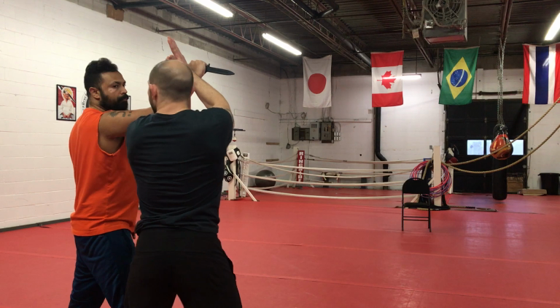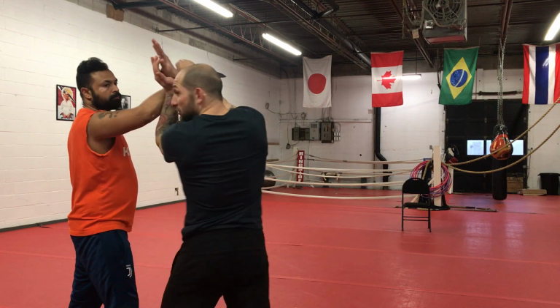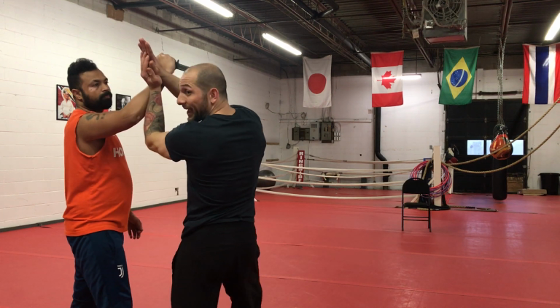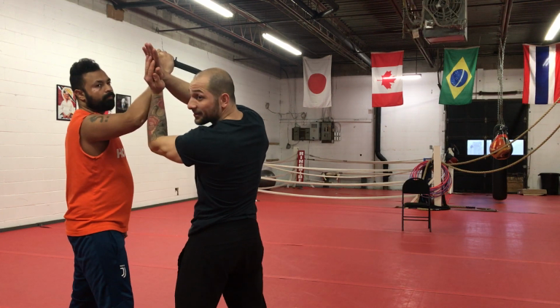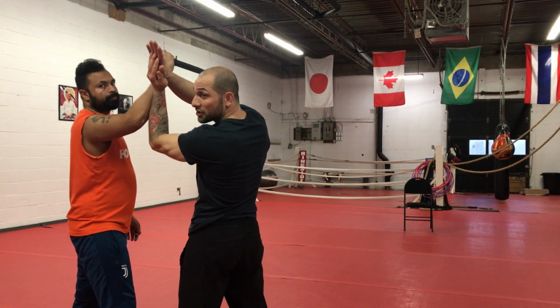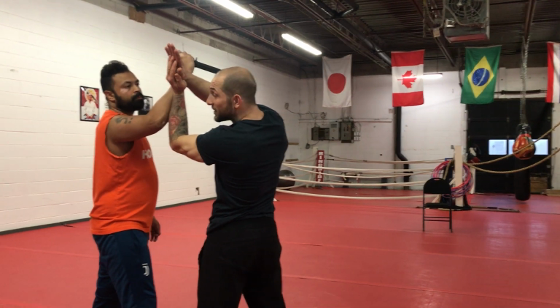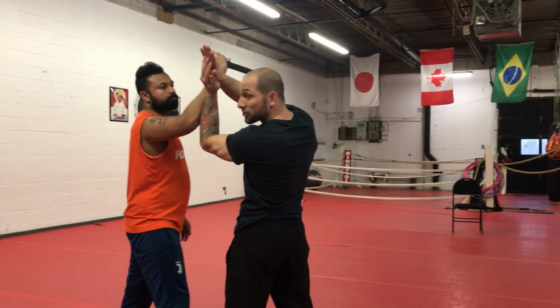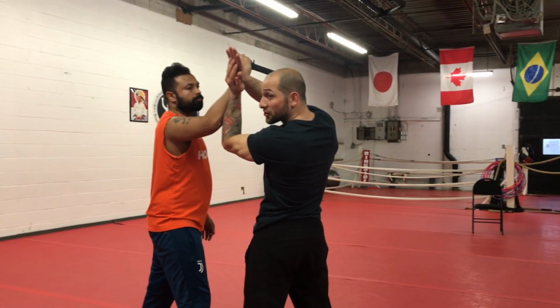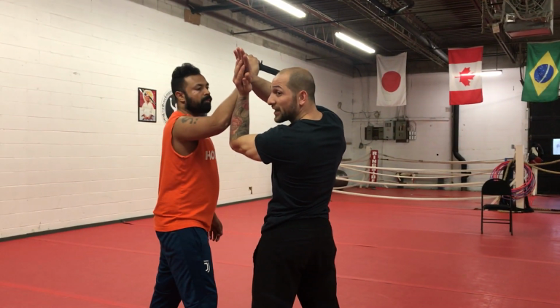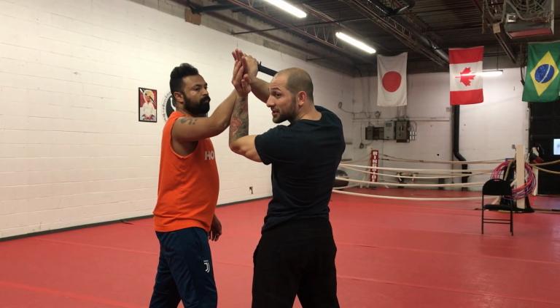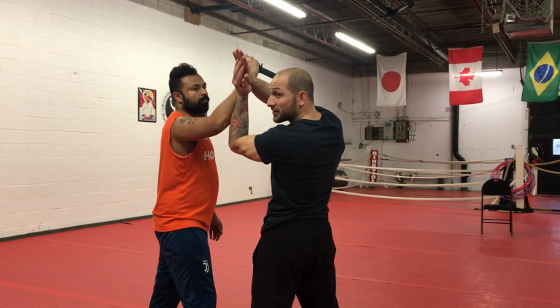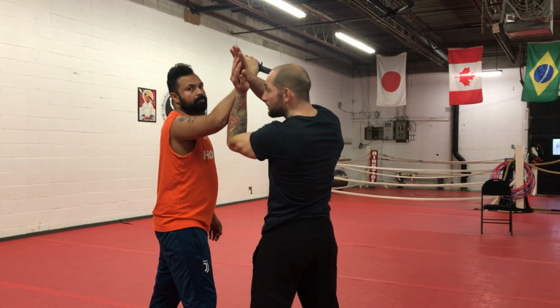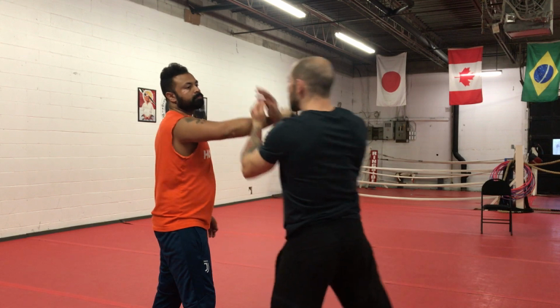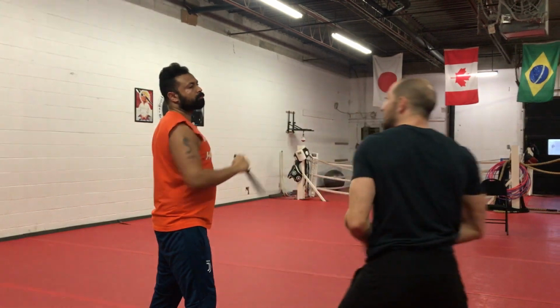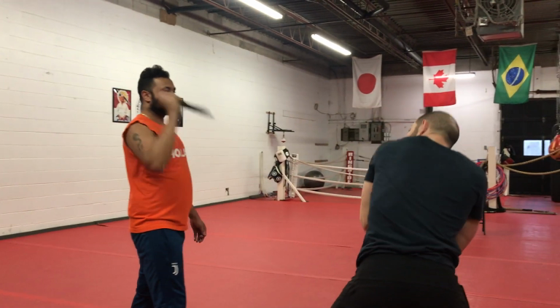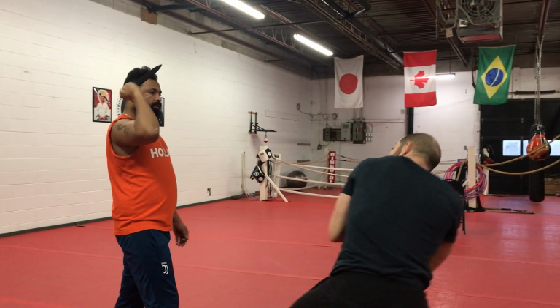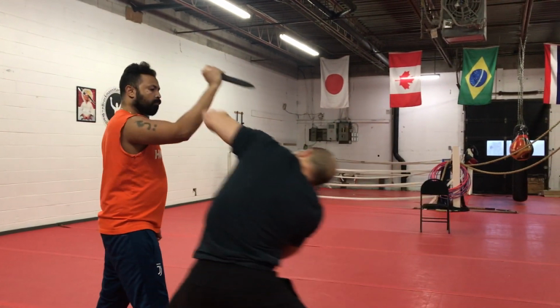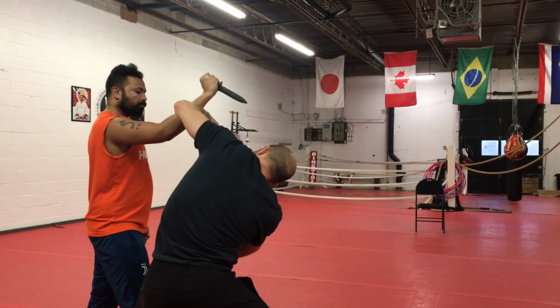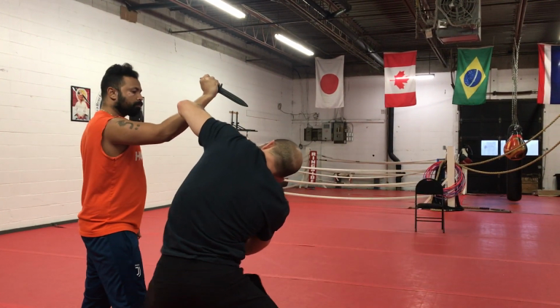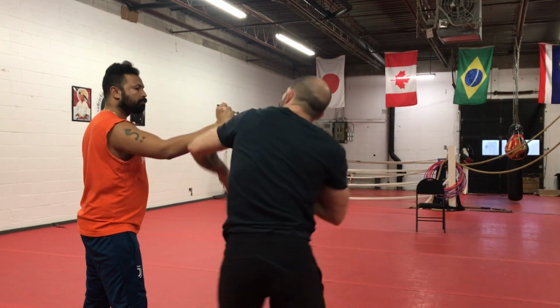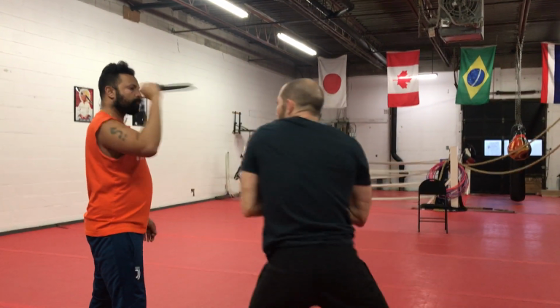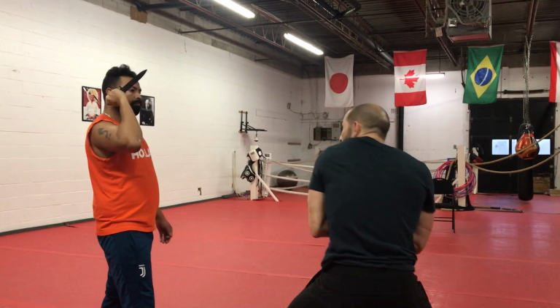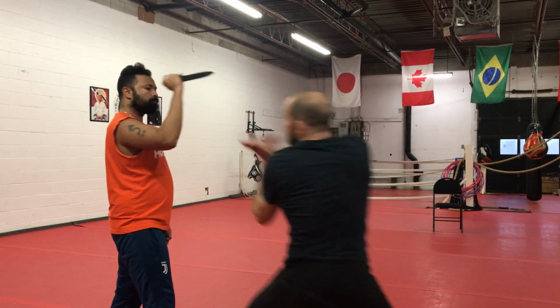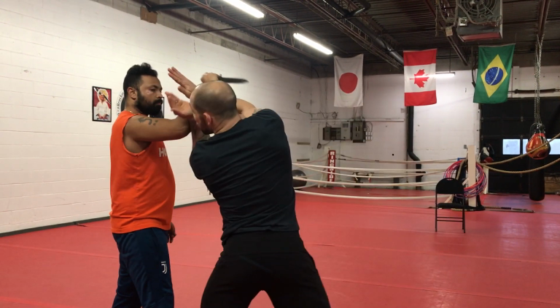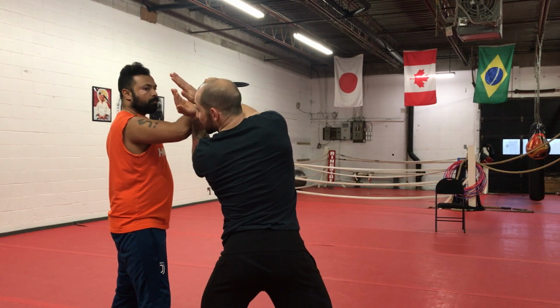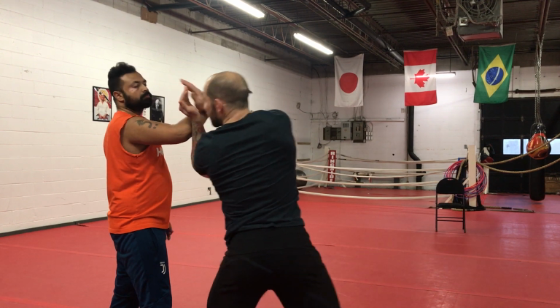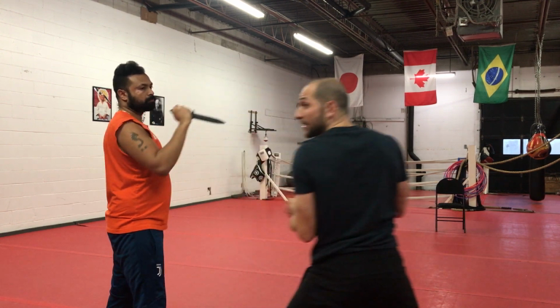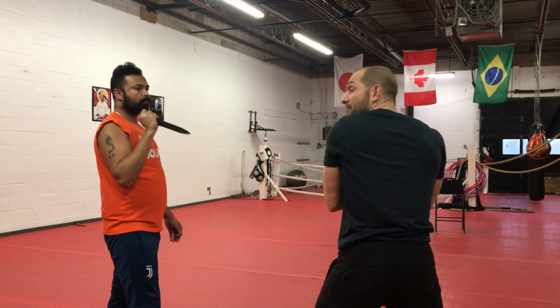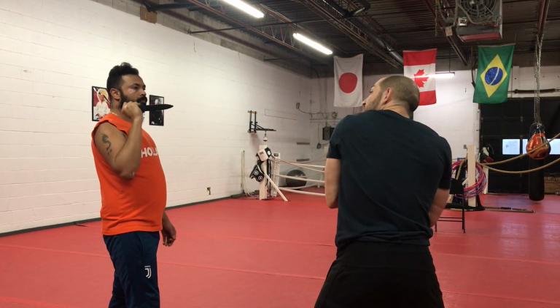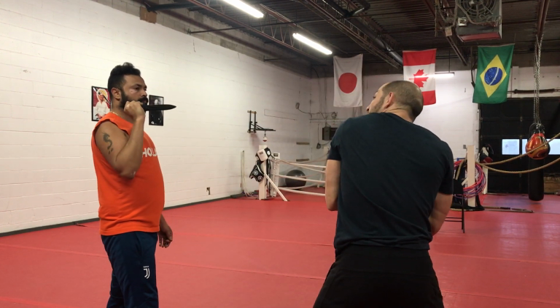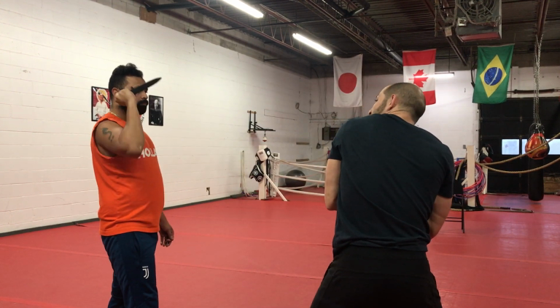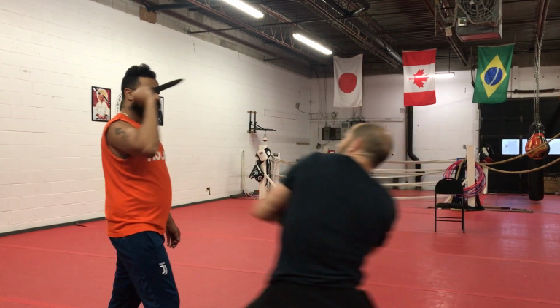You can use both hands. There are variations — you can go one hand, like that, or you can go two hands, like that. But remember, you're stepping towards the outside too.